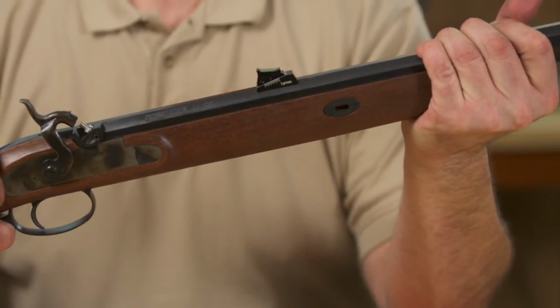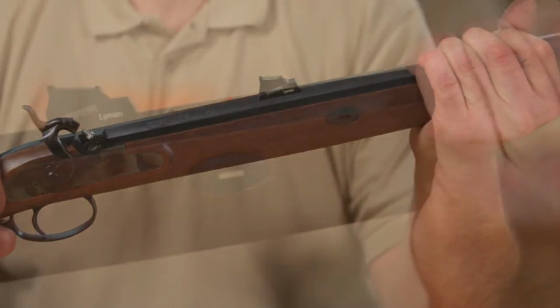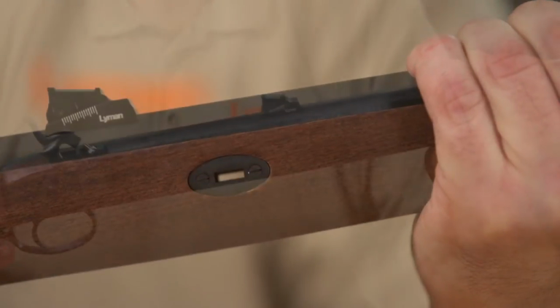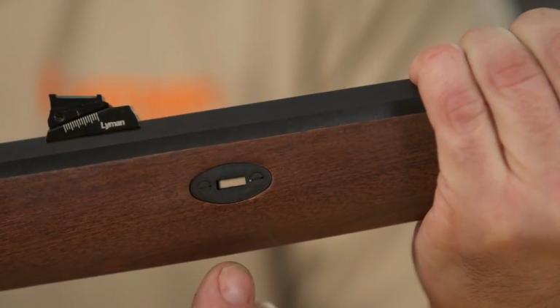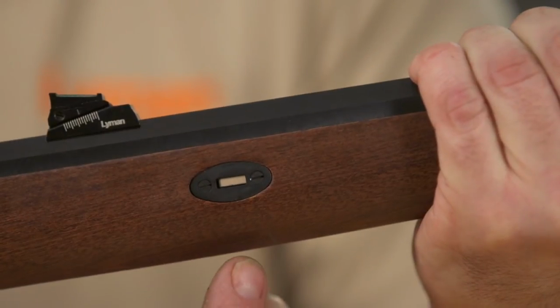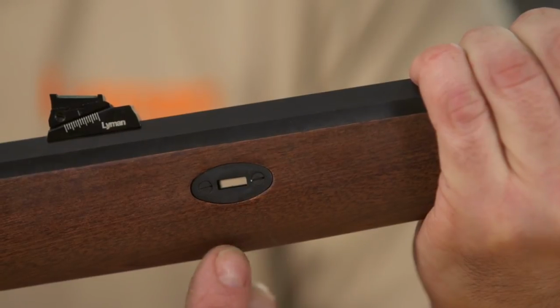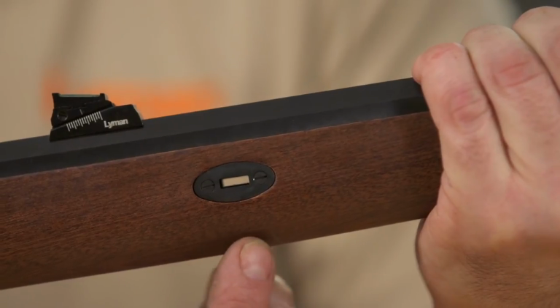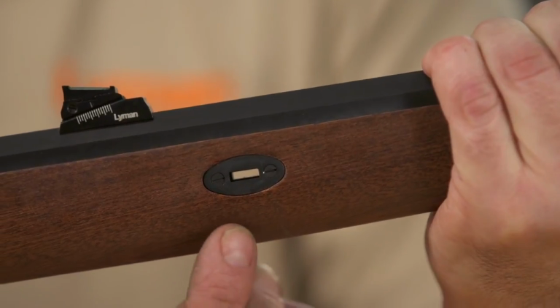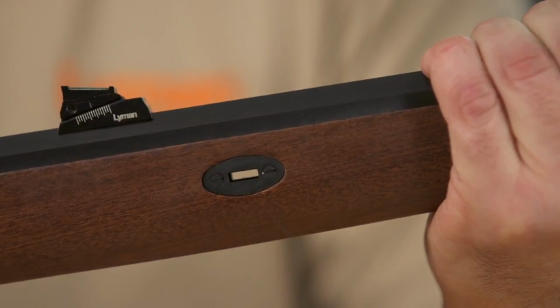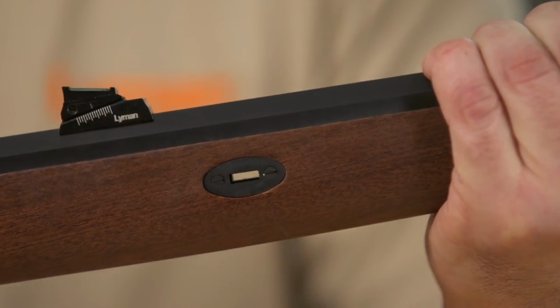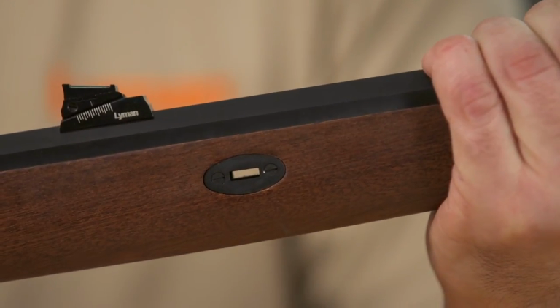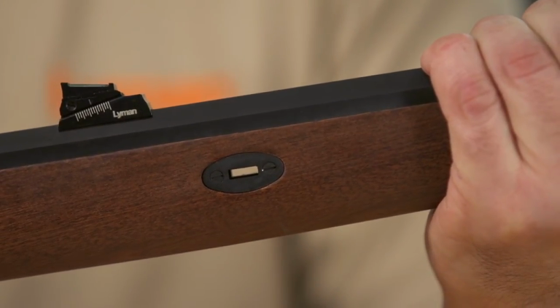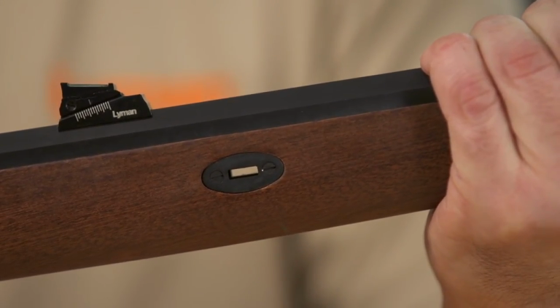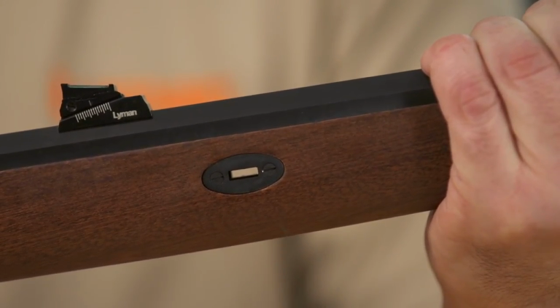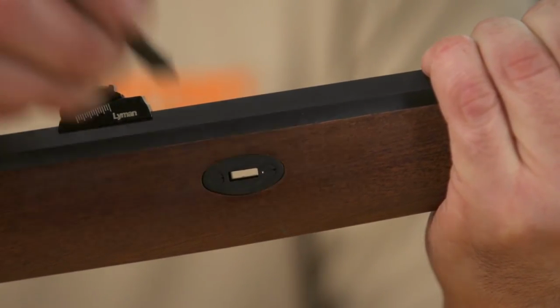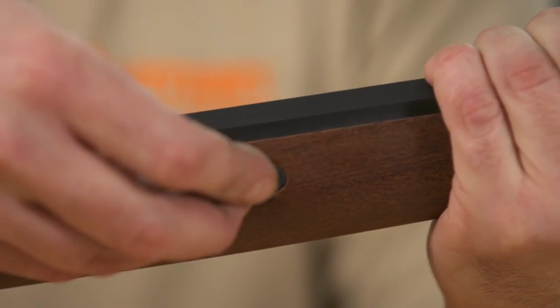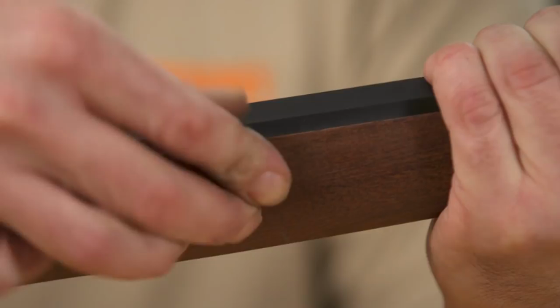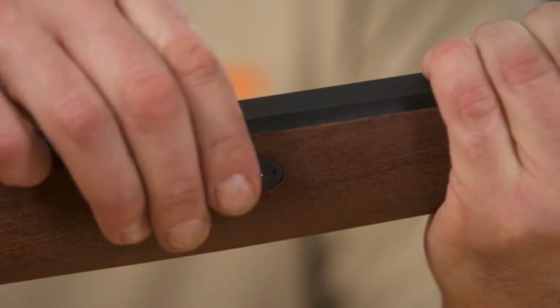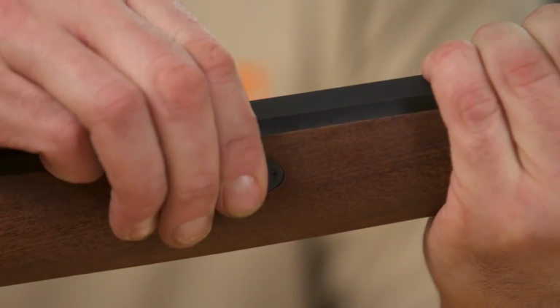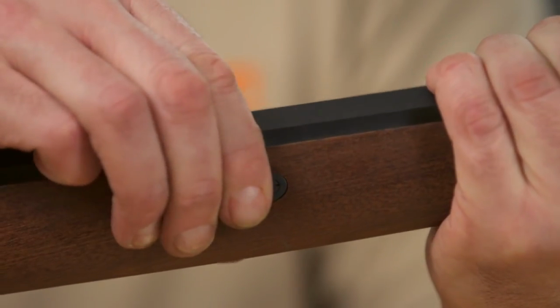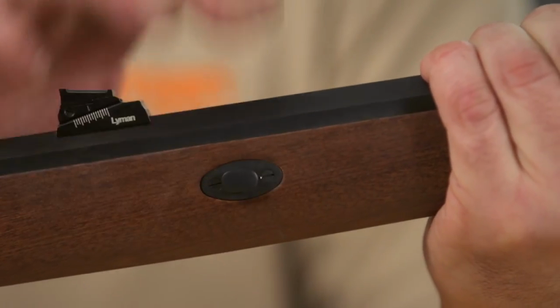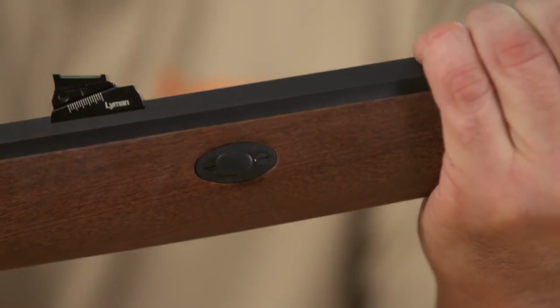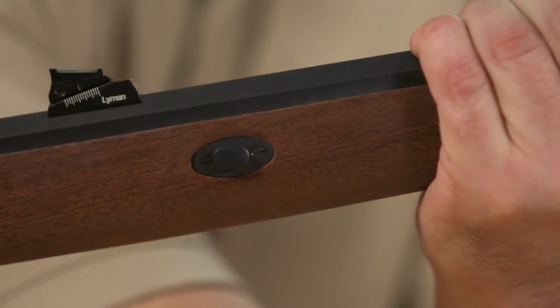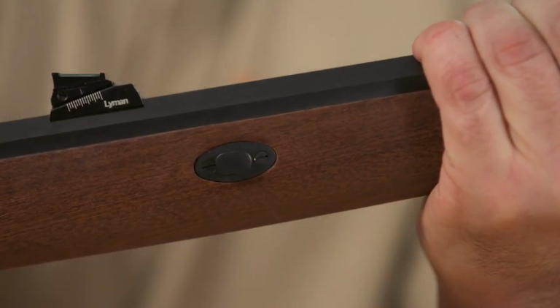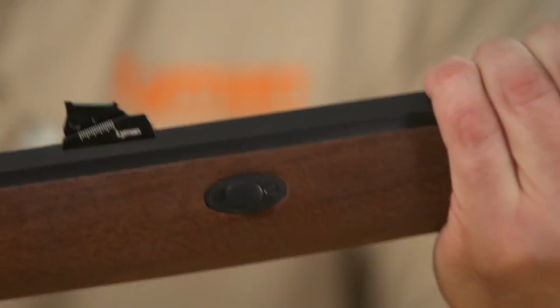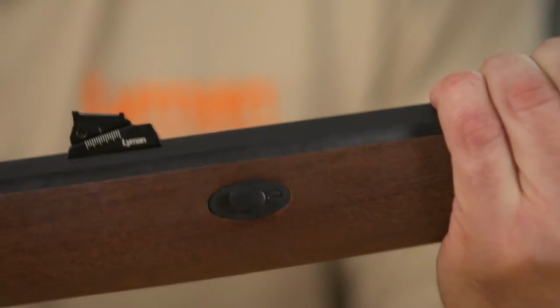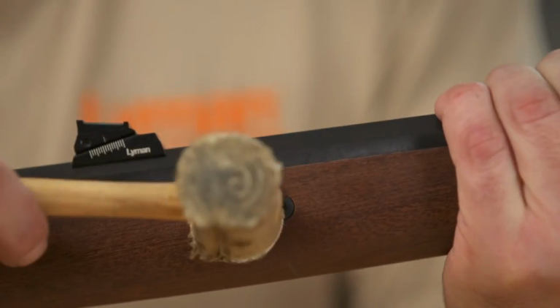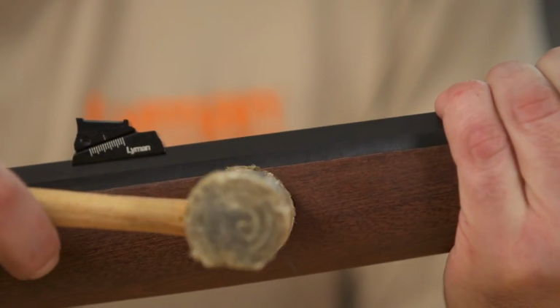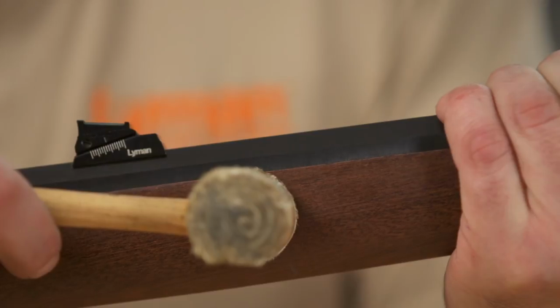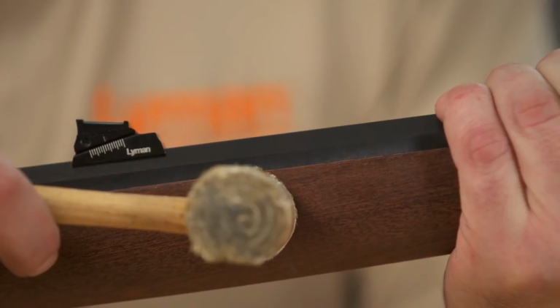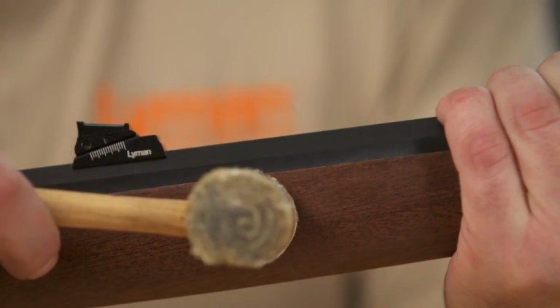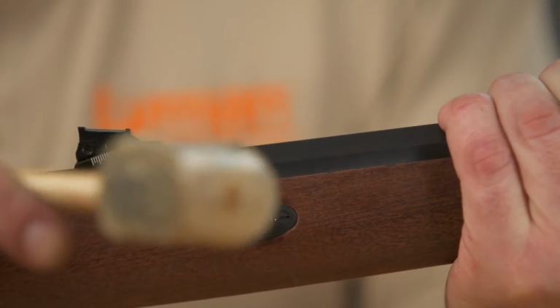You should be able to see the barrel lug through the escutcheon plate opening. Try to reinstall the wedge. You should be able to push the wedge 95% of the way through by hand. The last 5% you may need to tap the wedge with a soft mallet to seat the wedge.